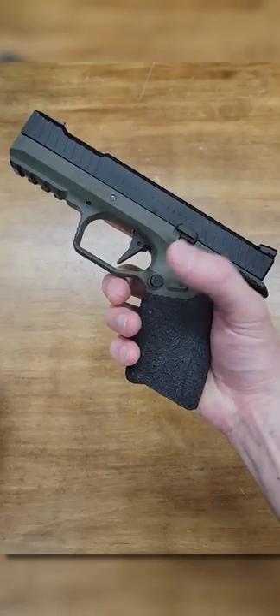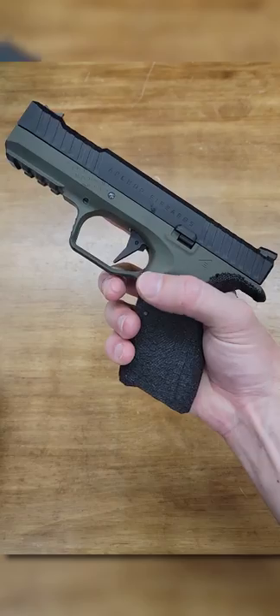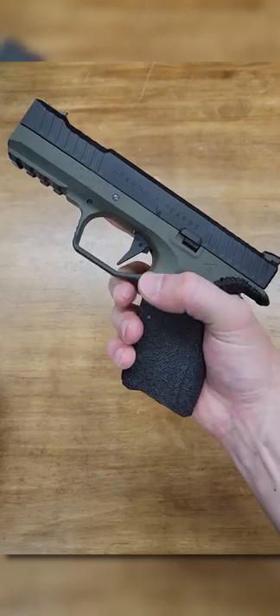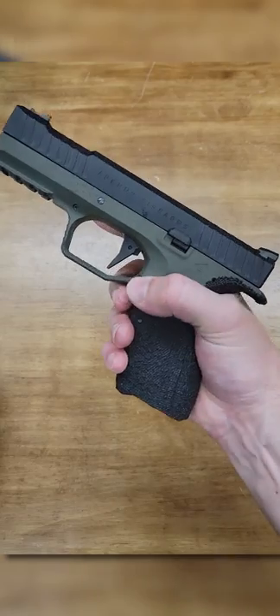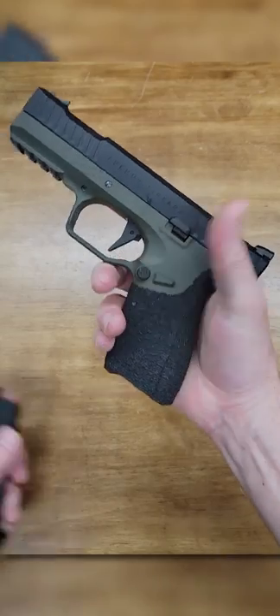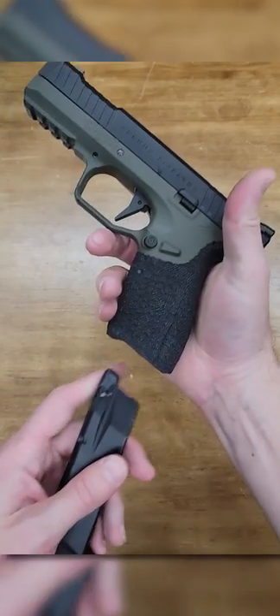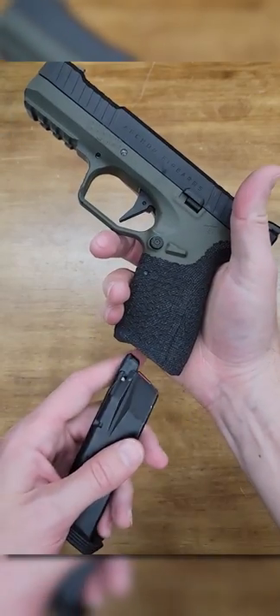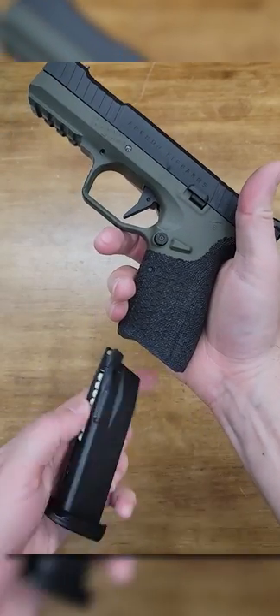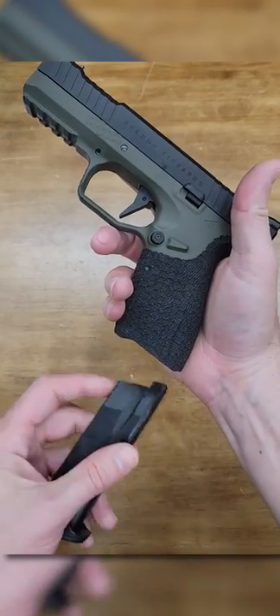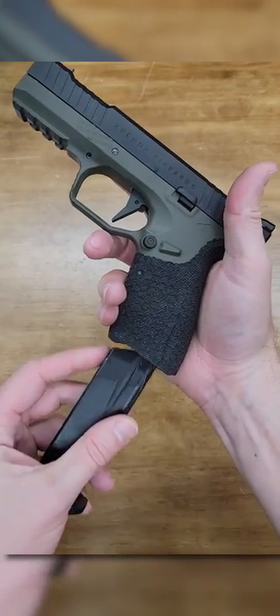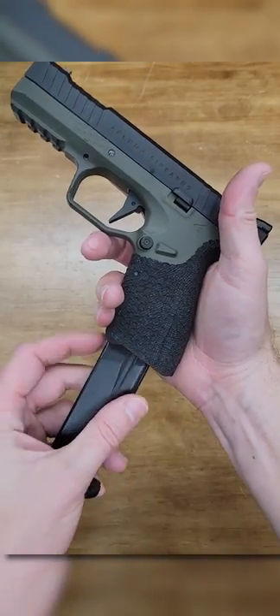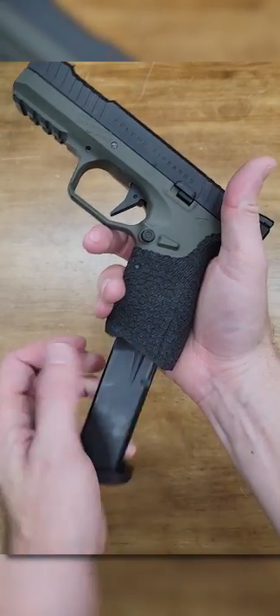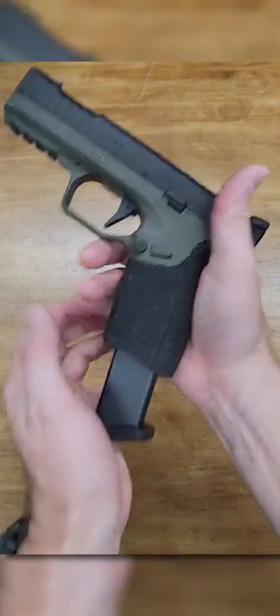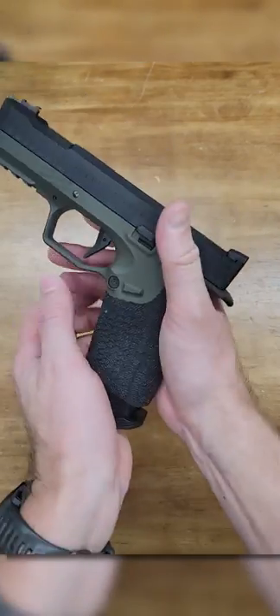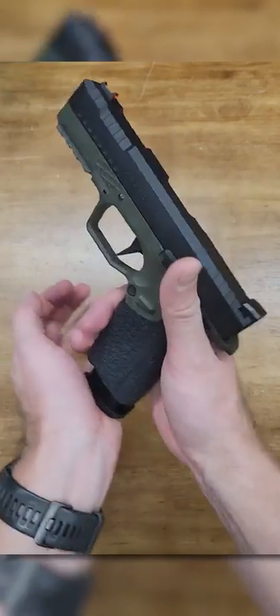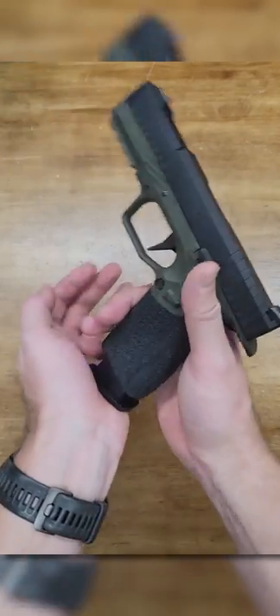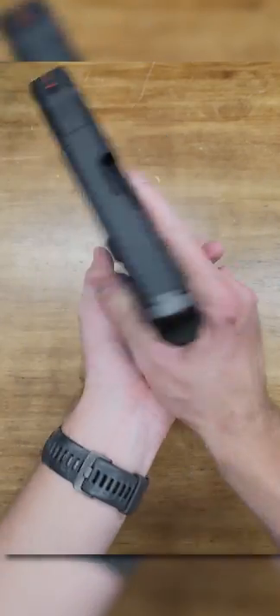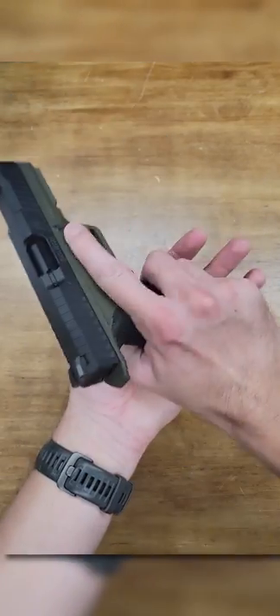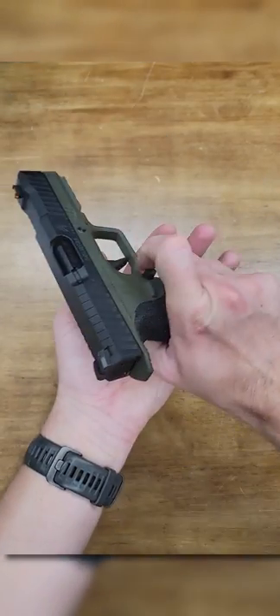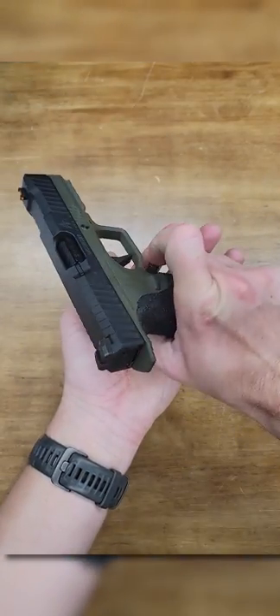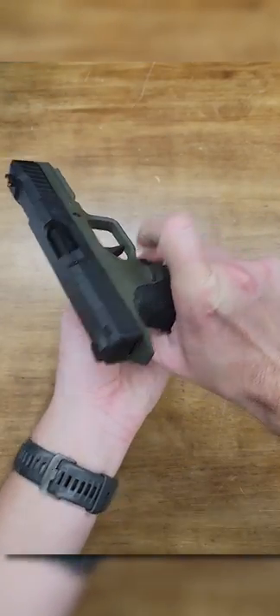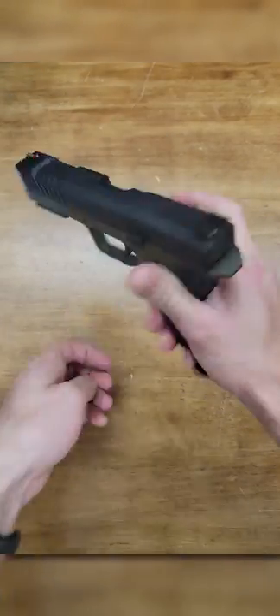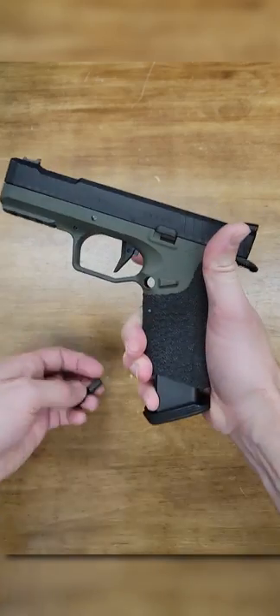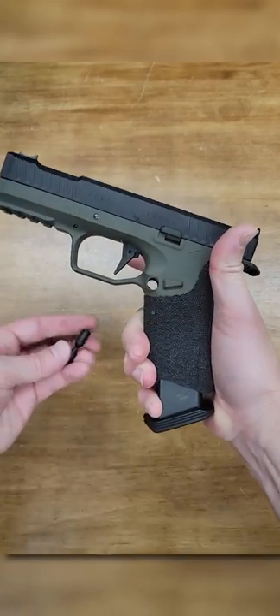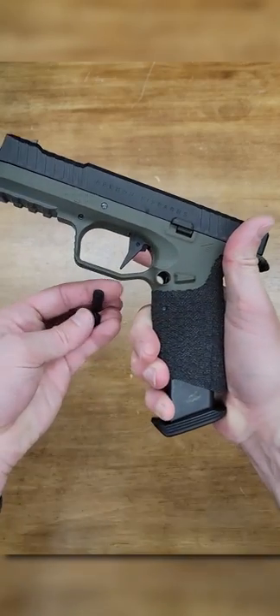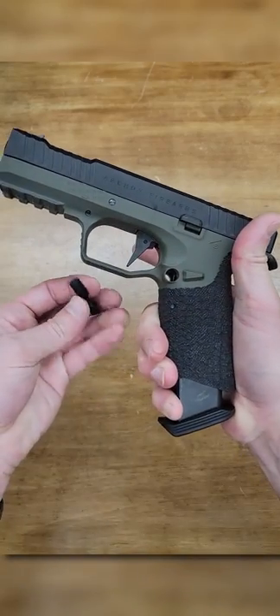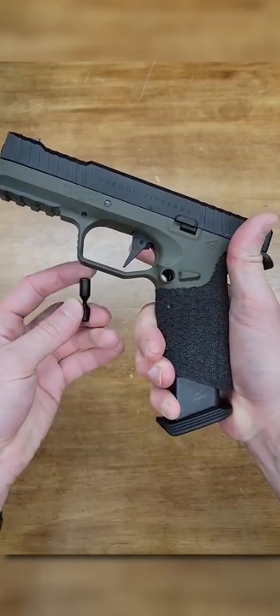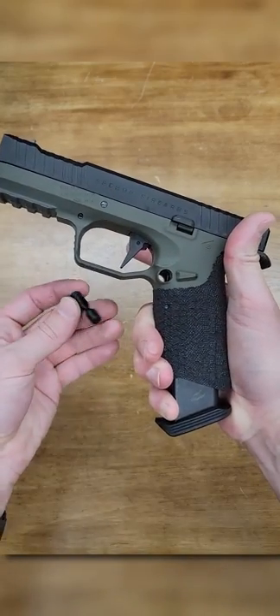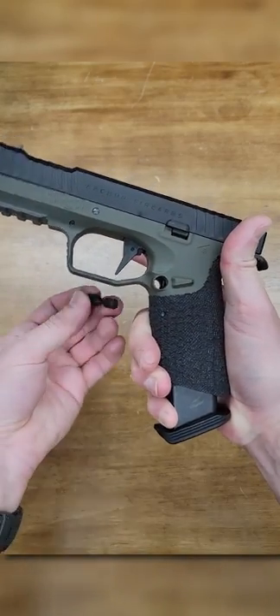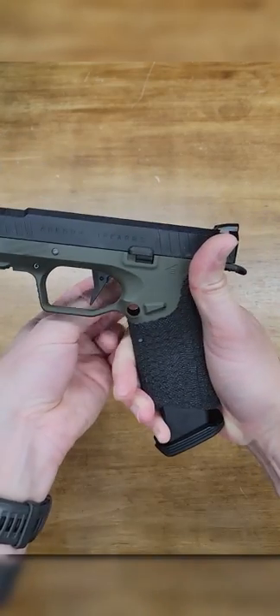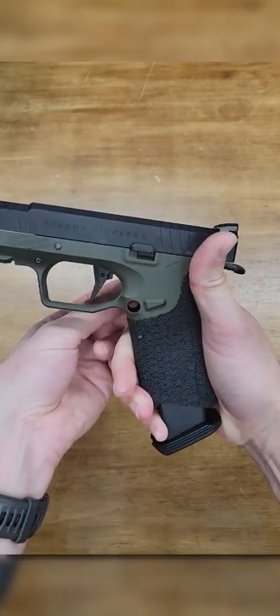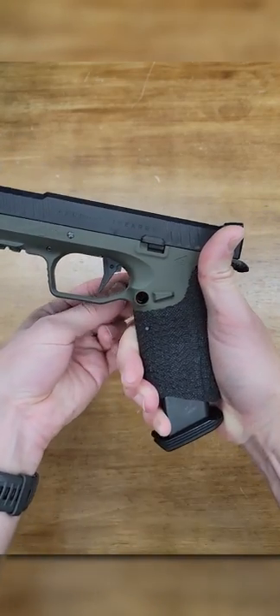The coolest feature has to be the swappable magazine release button. In just a few seconds you can have this pistol set up for lefties, no problem.